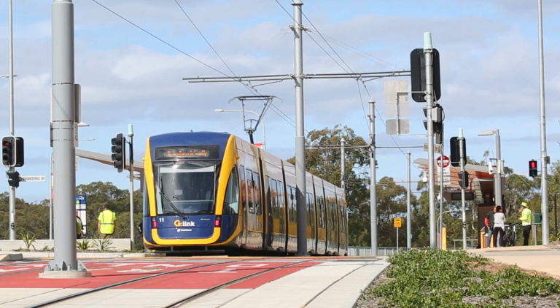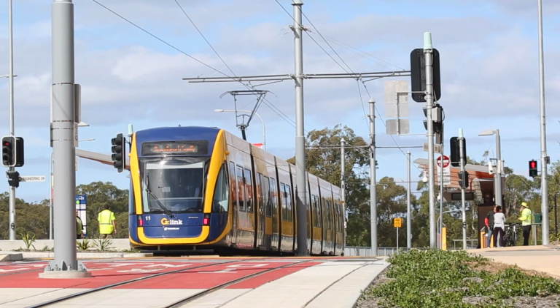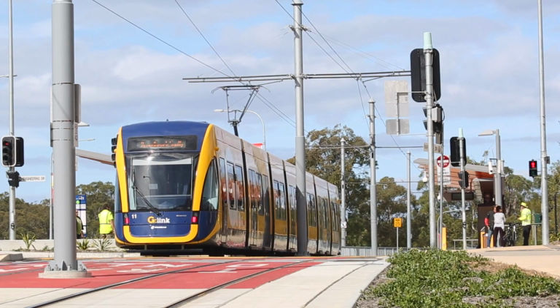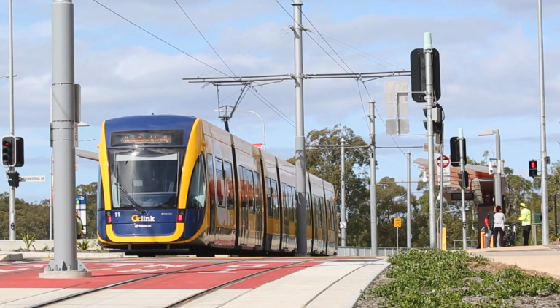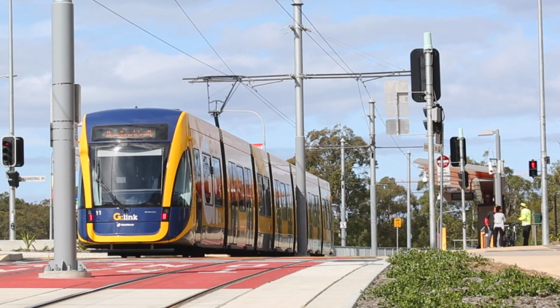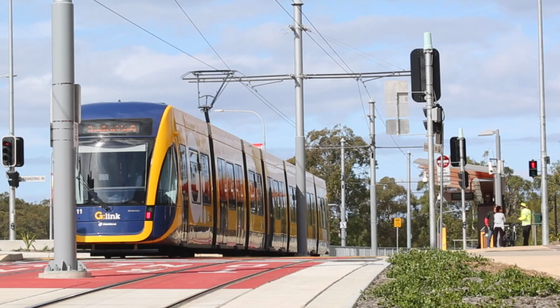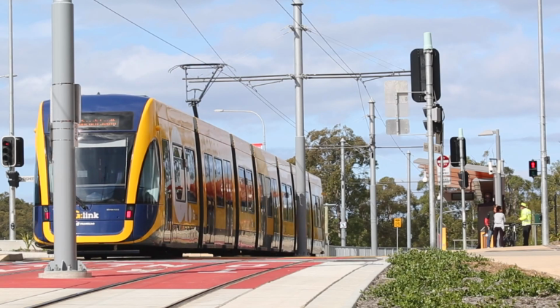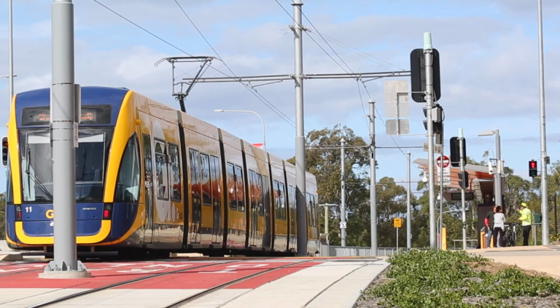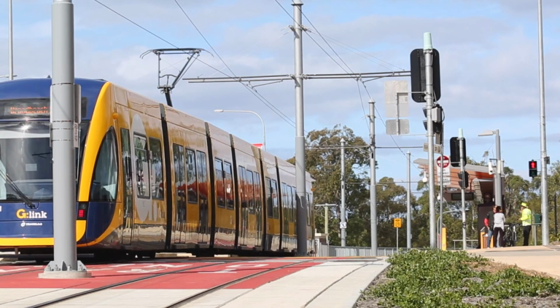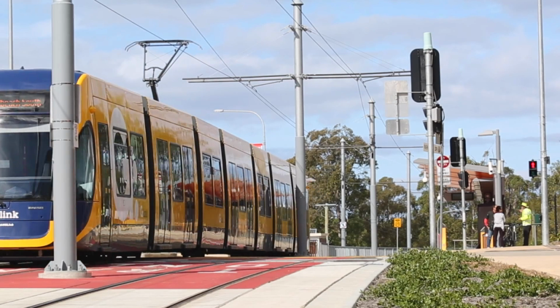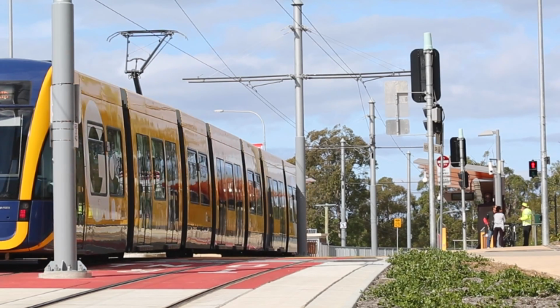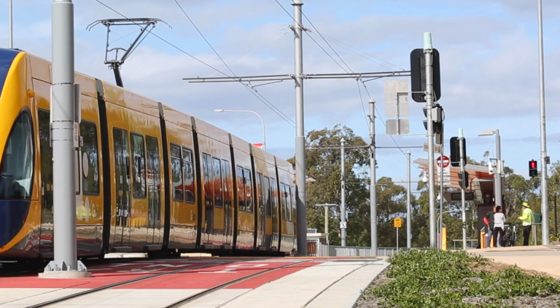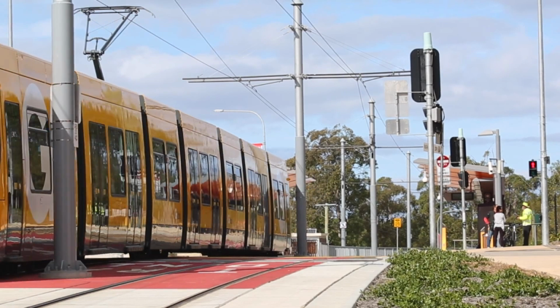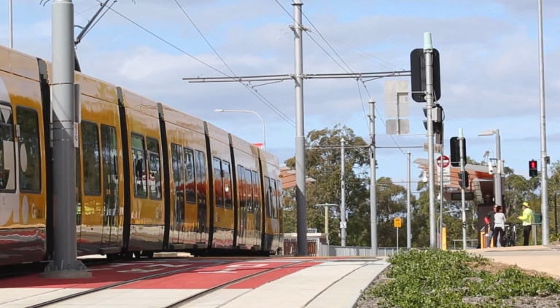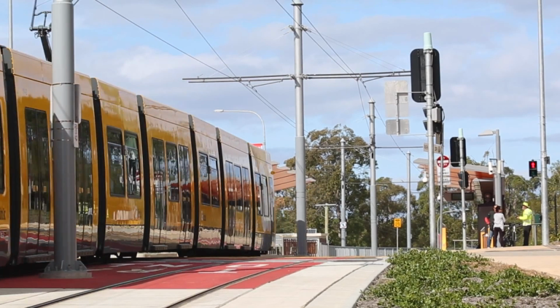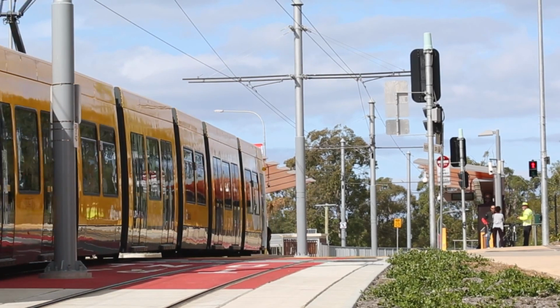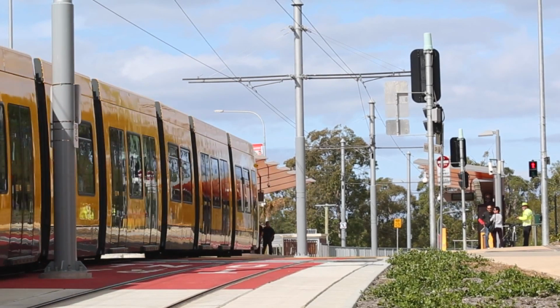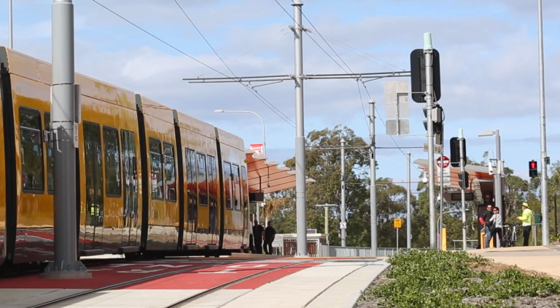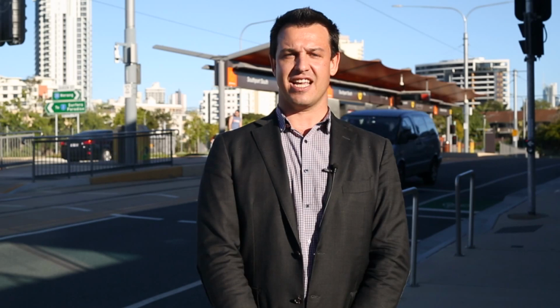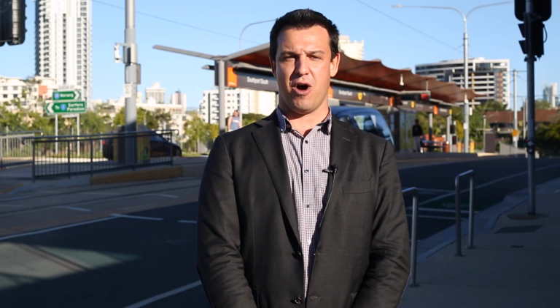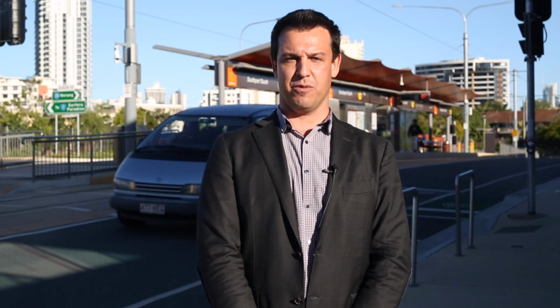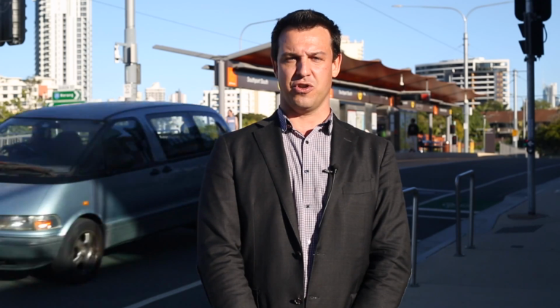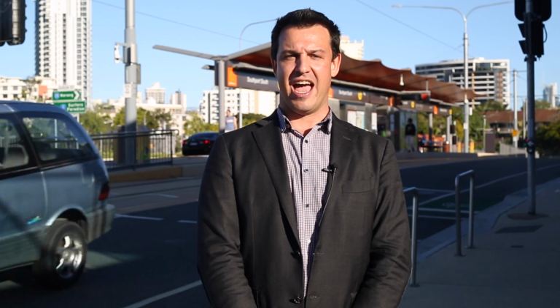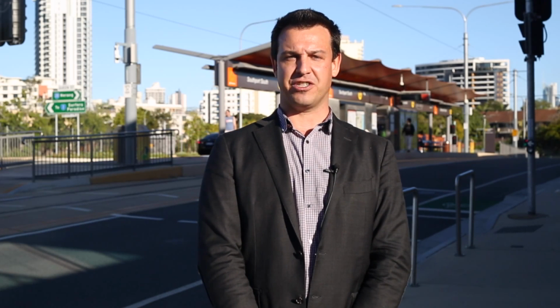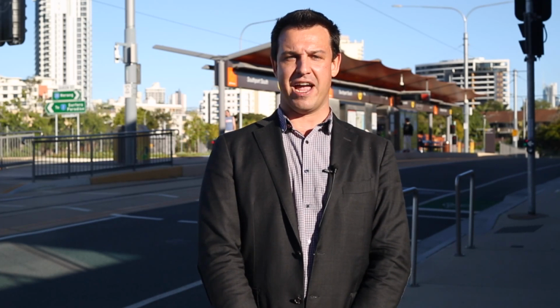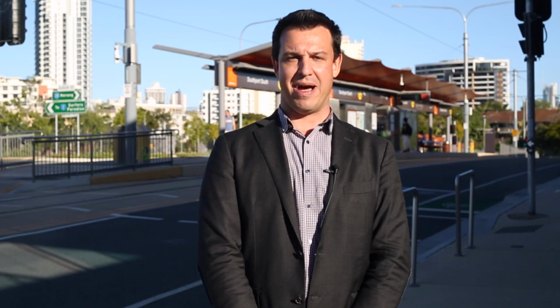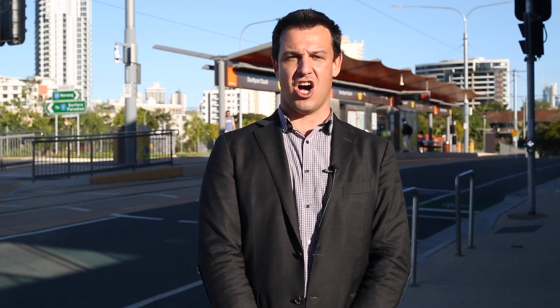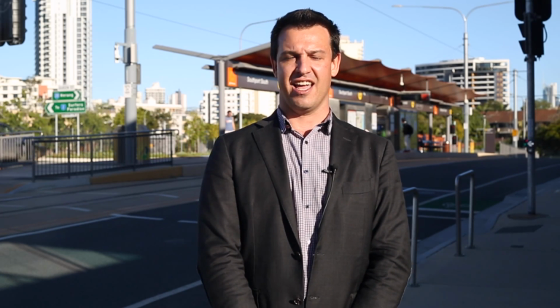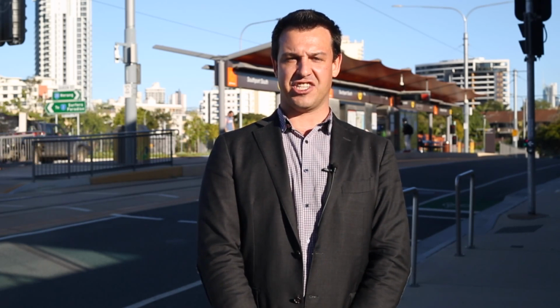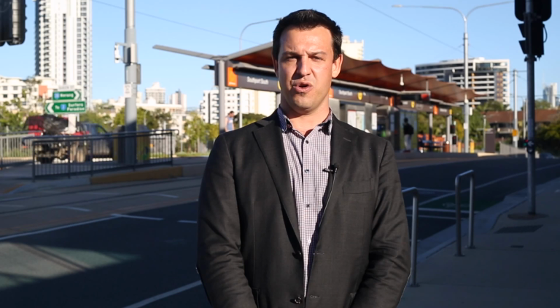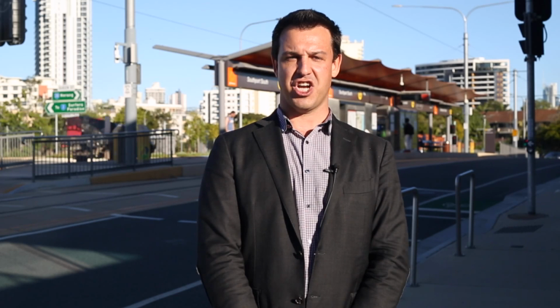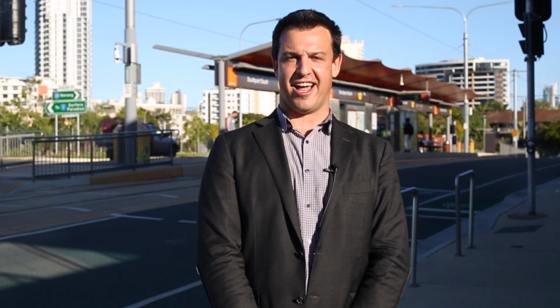This rail network links with the University and extends south via Surfers Paradise to Broadbeach. Unit residences are popular with students and rental demand remains high. Let's go check it out.